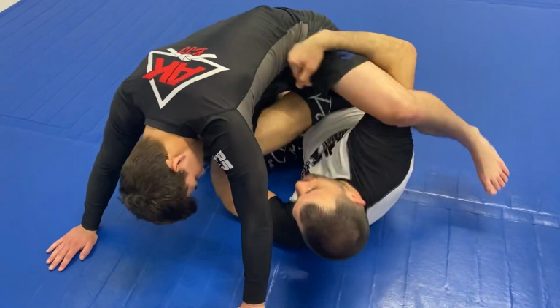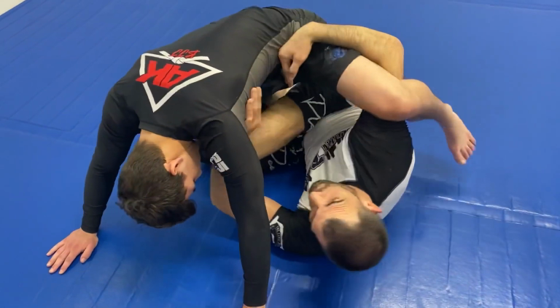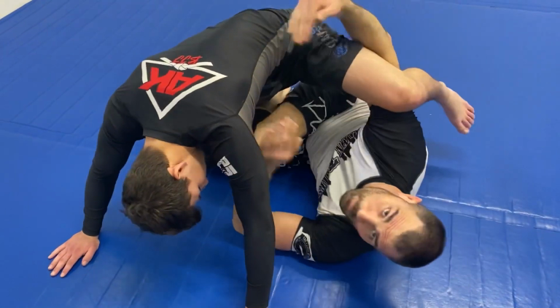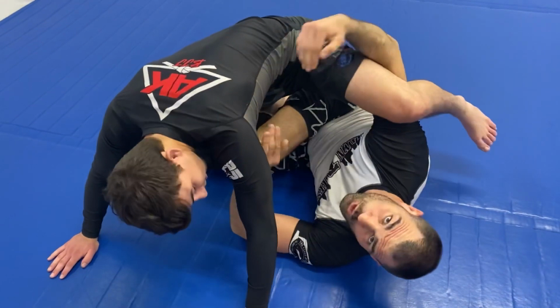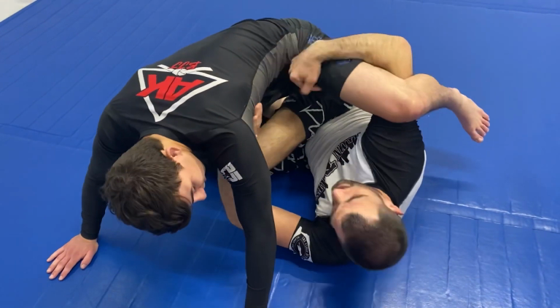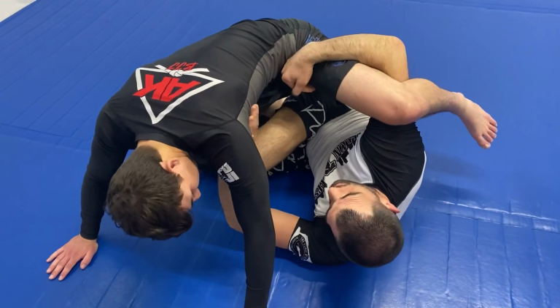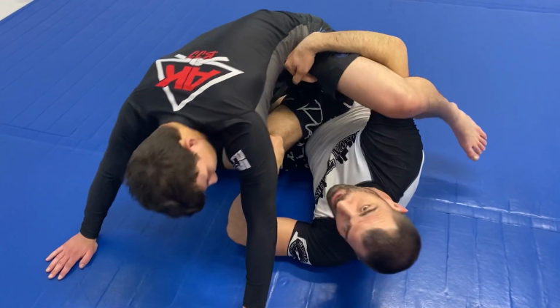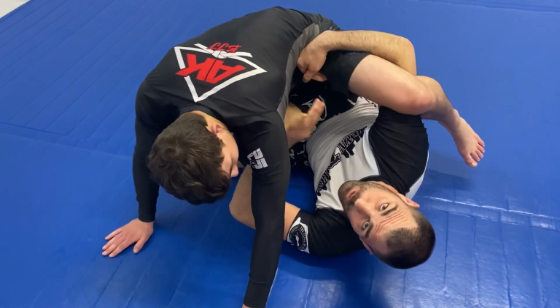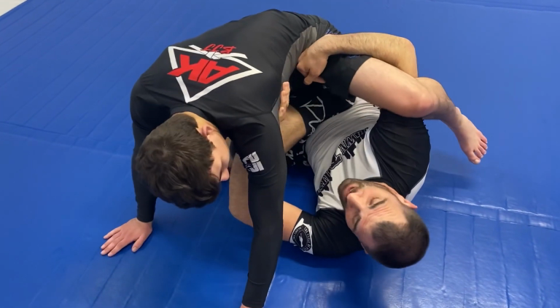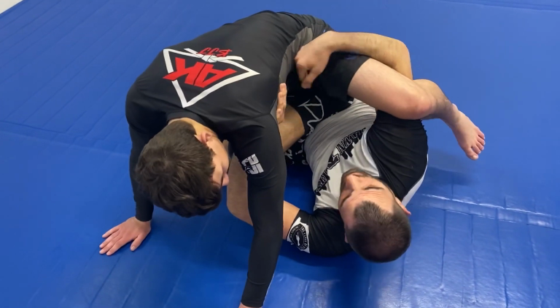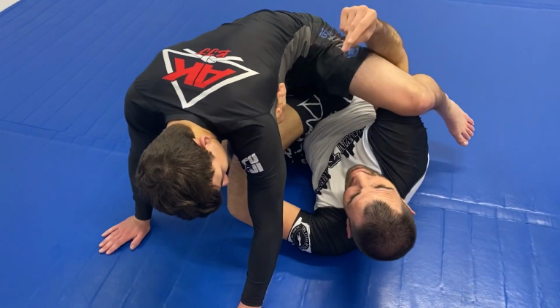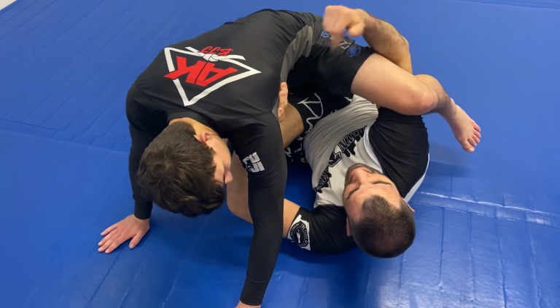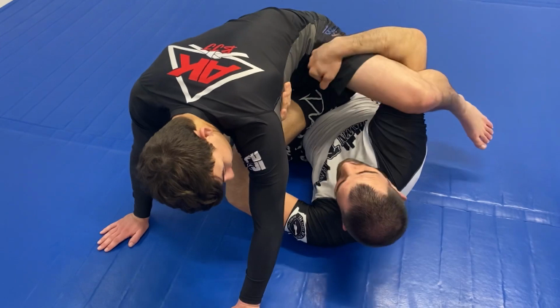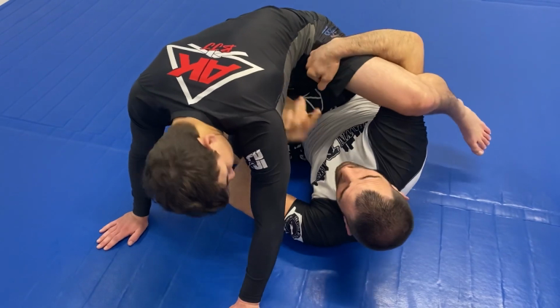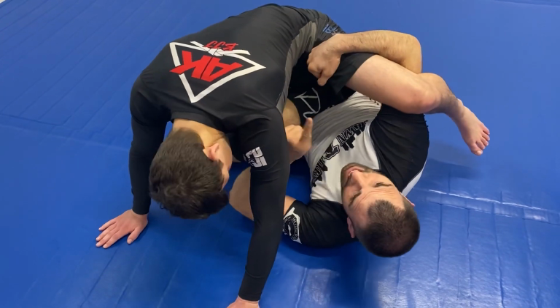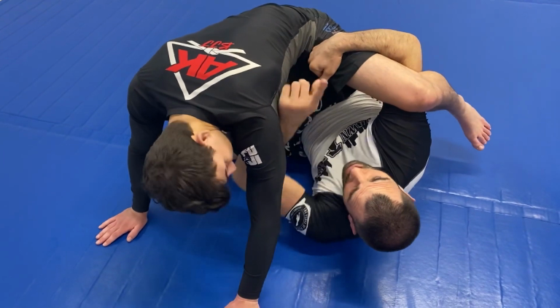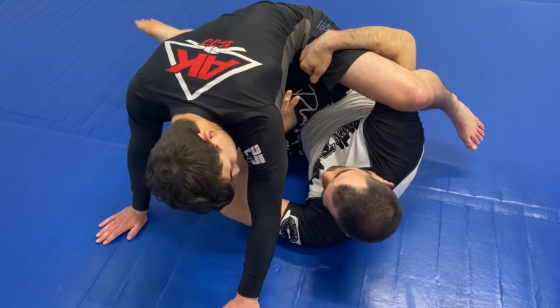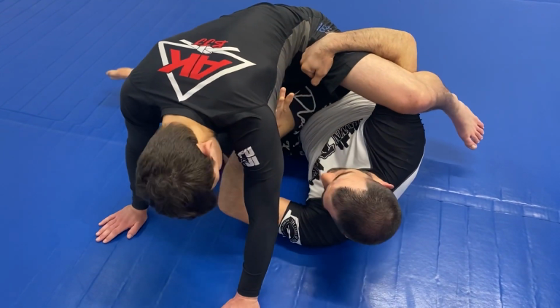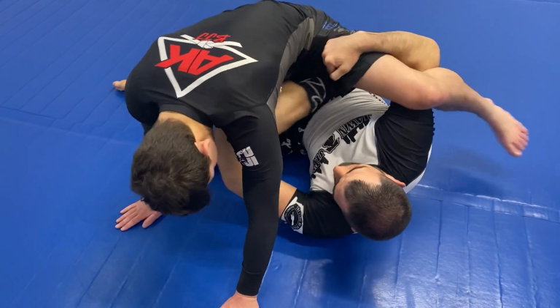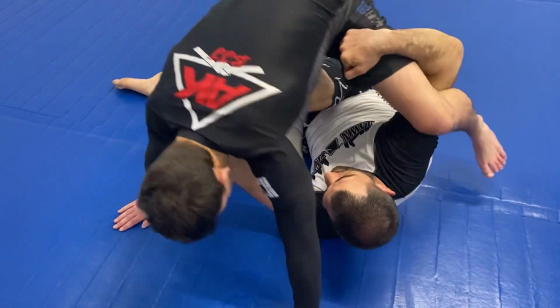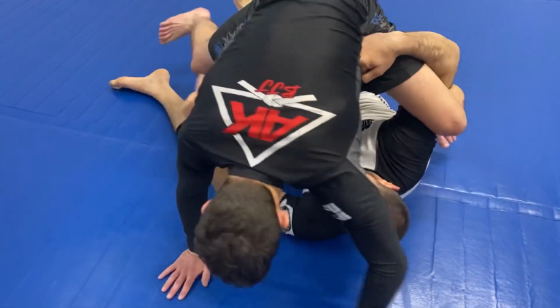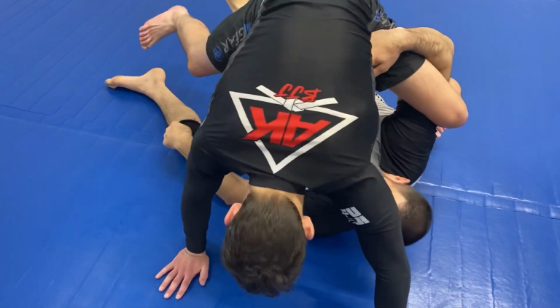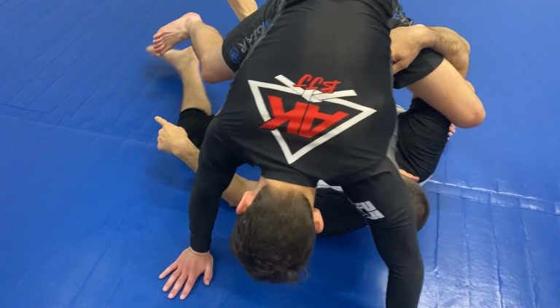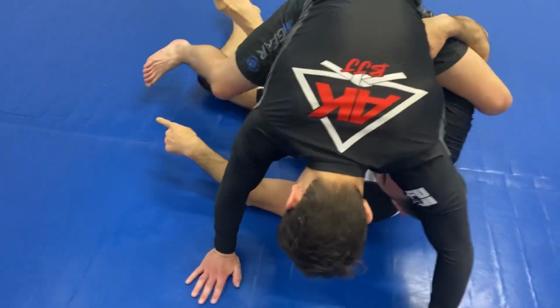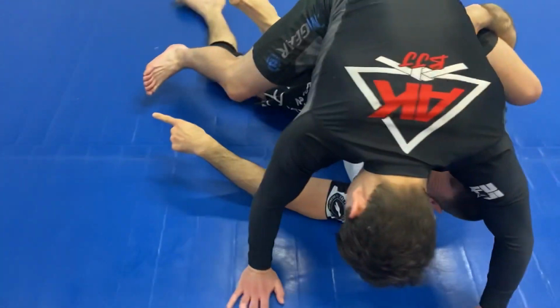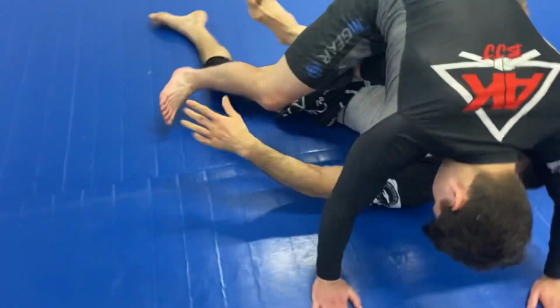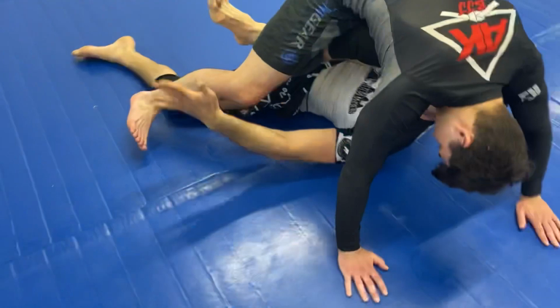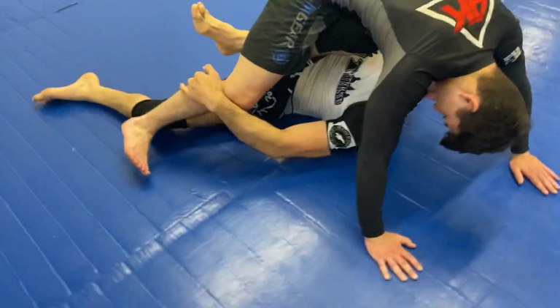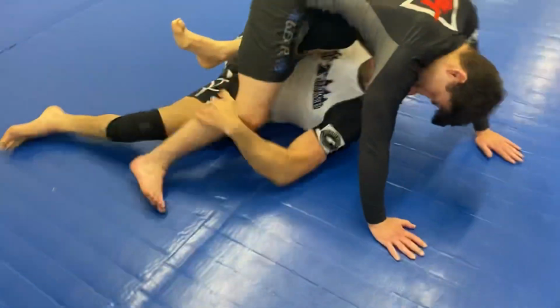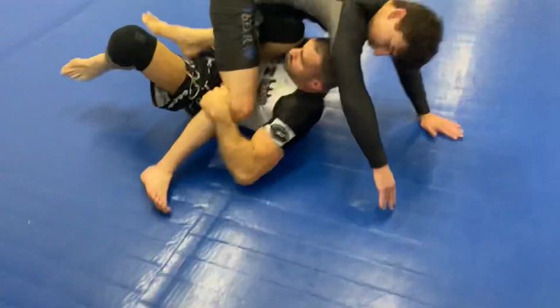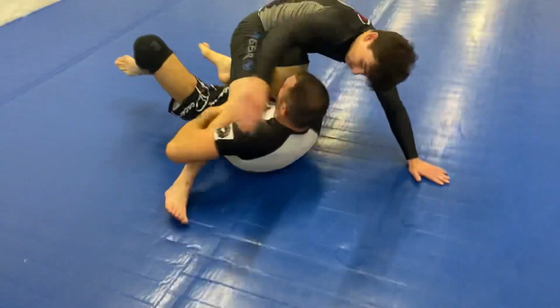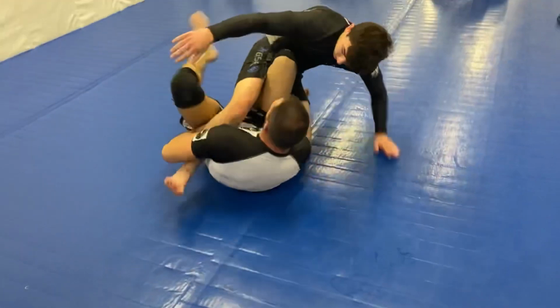If I feel the person's weight coming into me, I'm going to be able to elevate them. I have my hand on the hip here. I'm going to elevate them straight, and I'm able to bring this leg right underneath. Now as I grab, I spin back here.